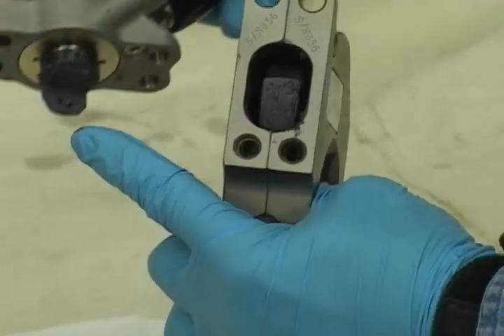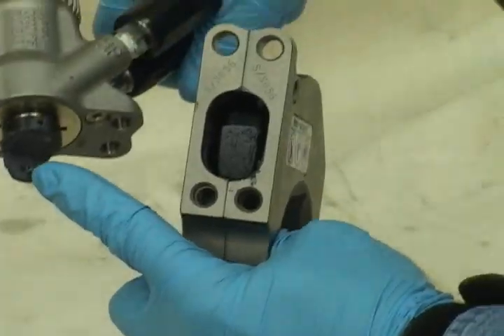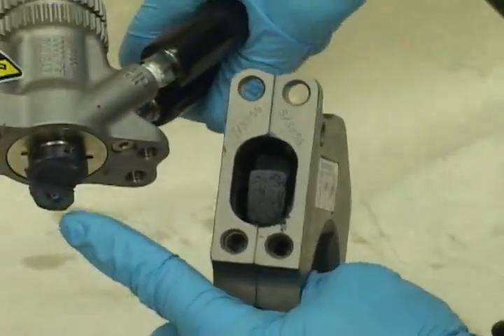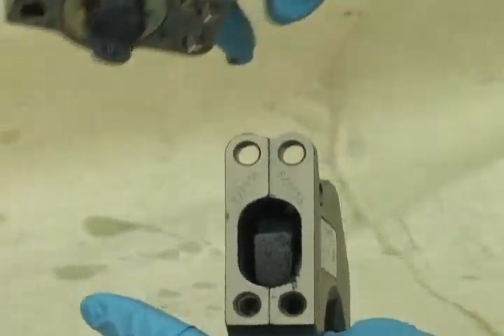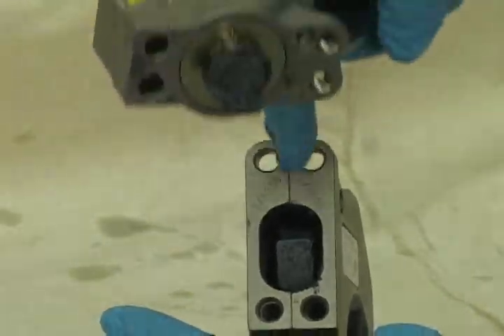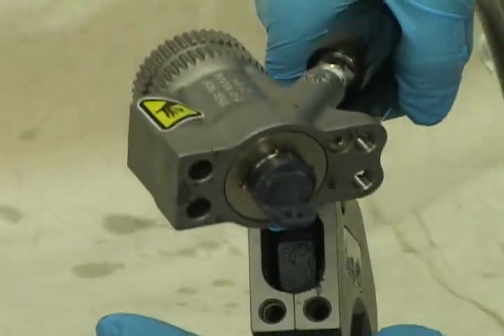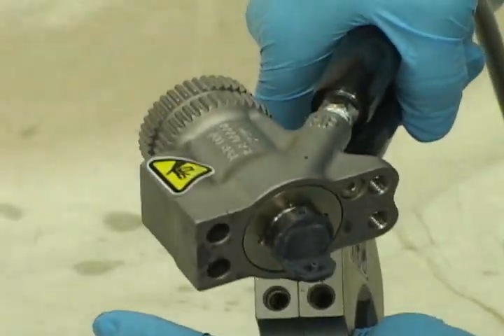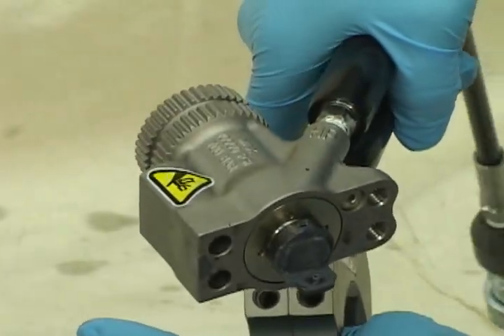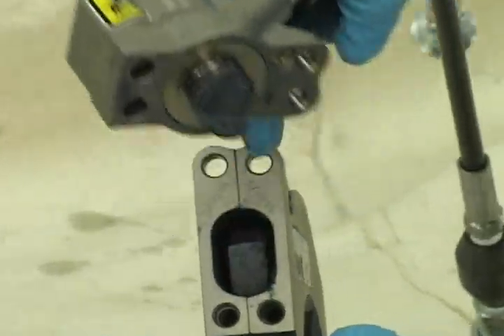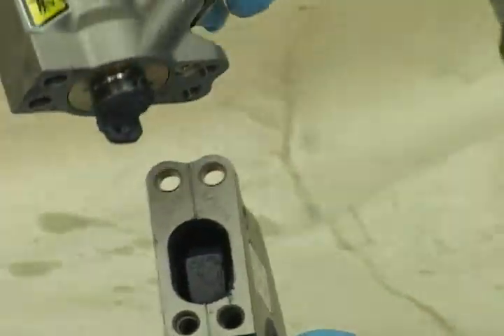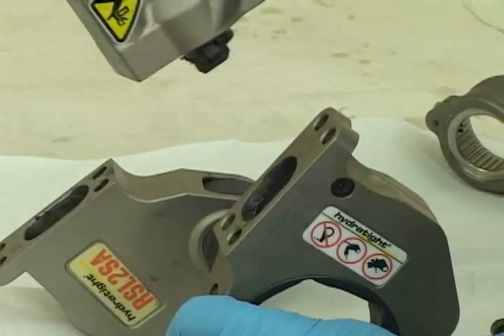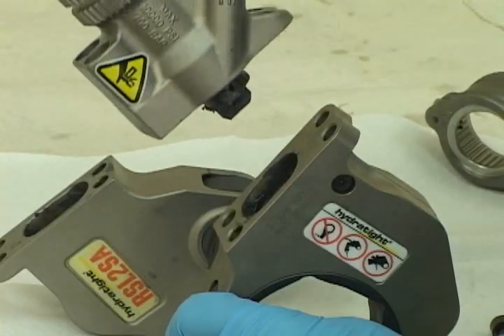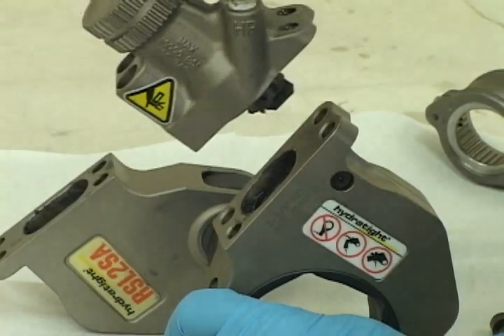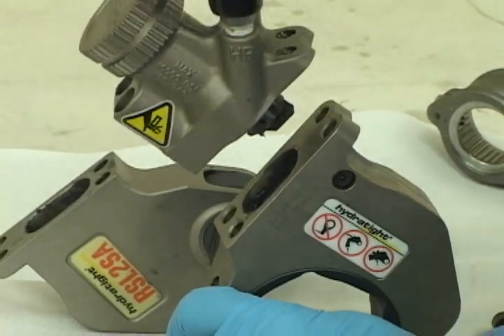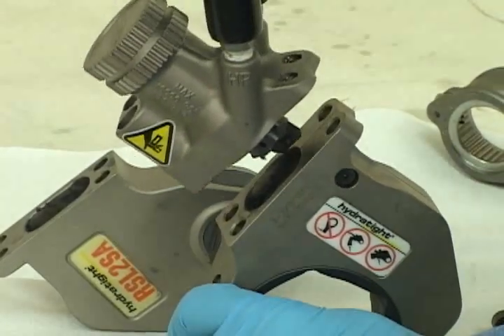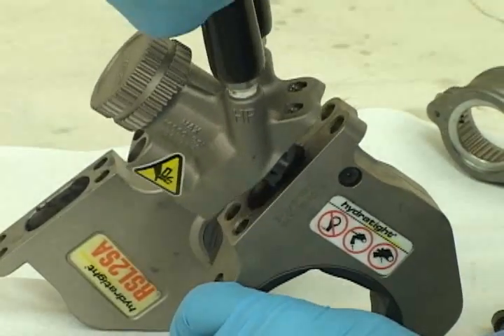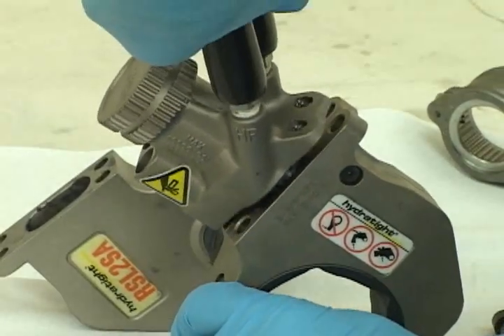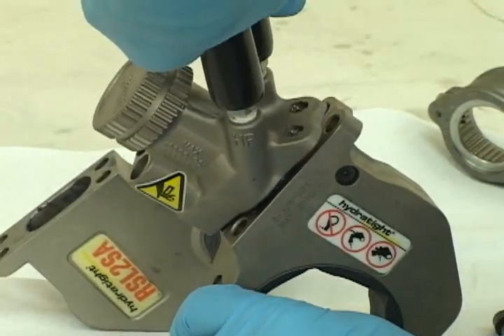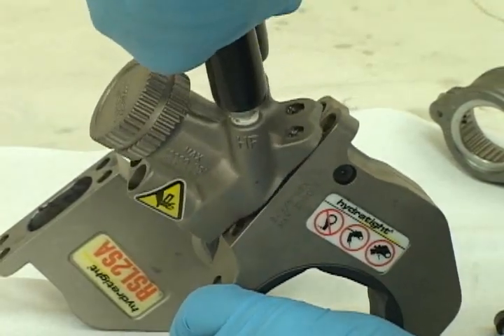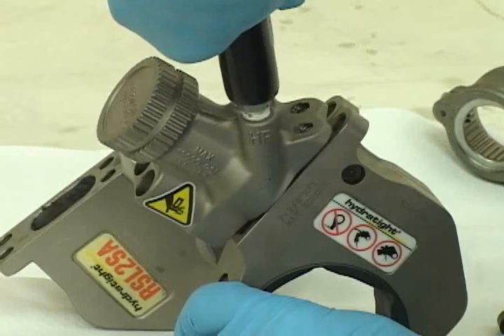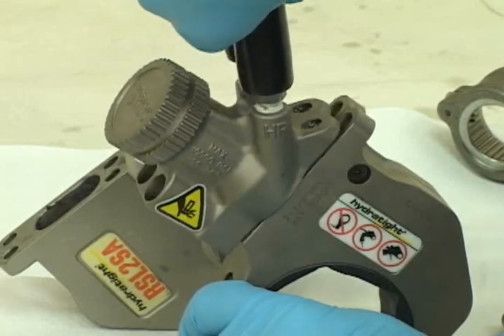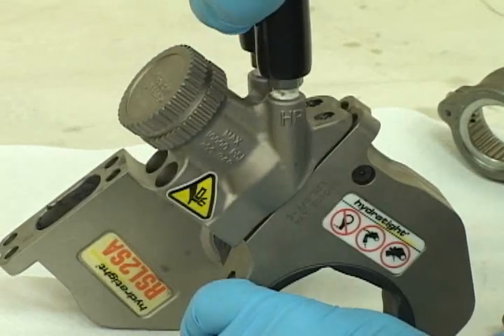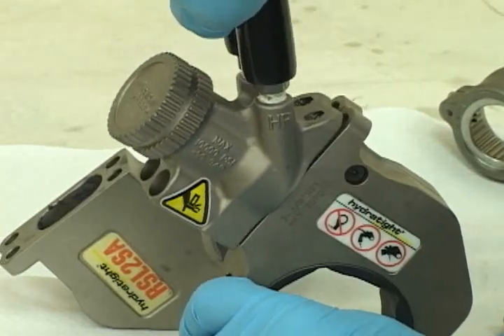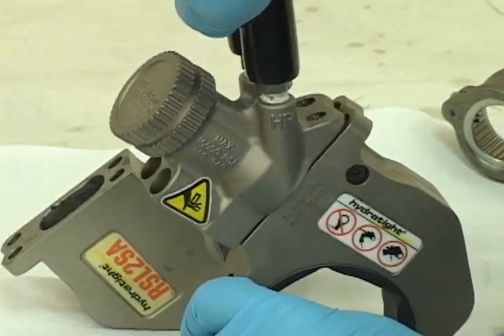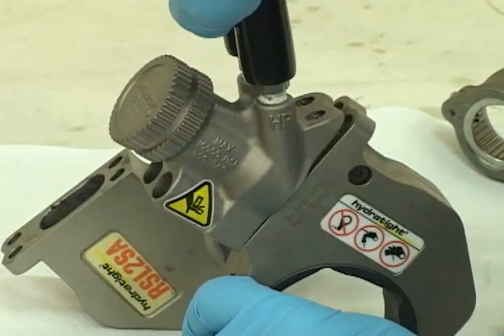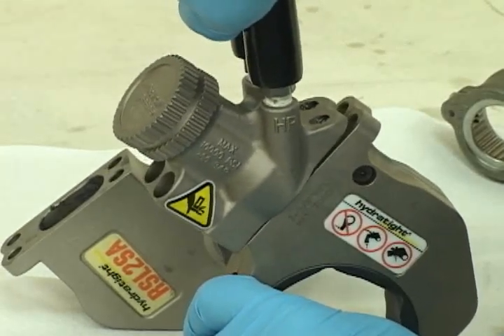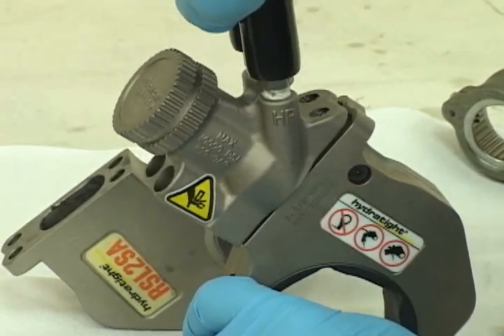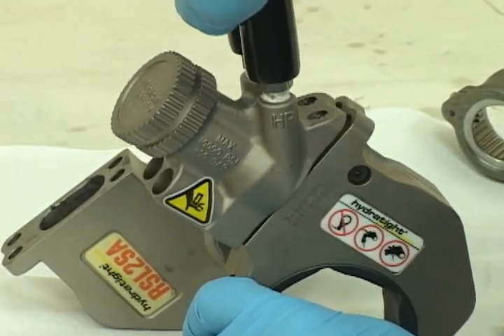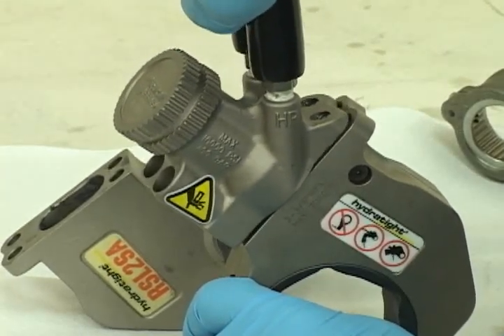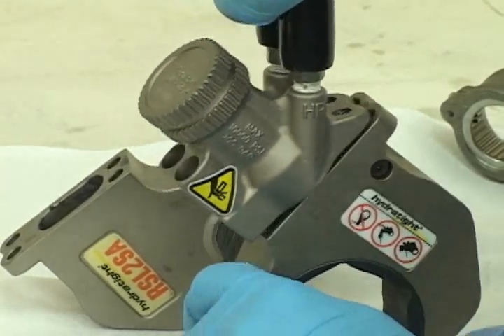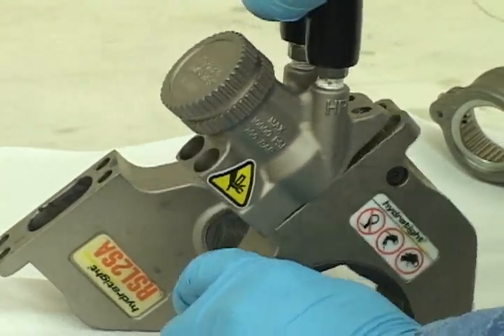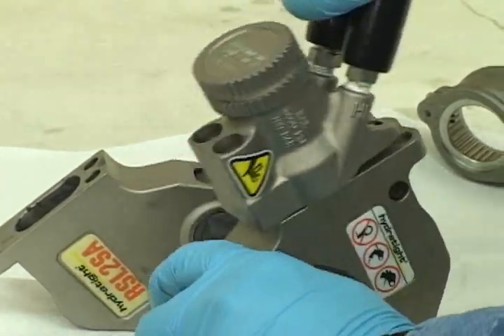Now take your power head and reassemble it to the wrench hex head. This retractor pin has got to fit into this slot — turn it at an angle and push them together. Make sure it is engaged and you can't pull them apart.